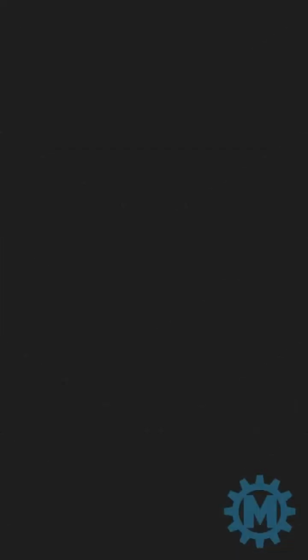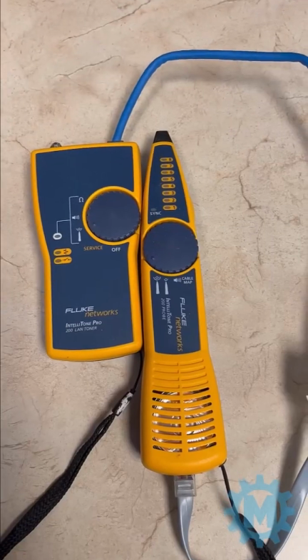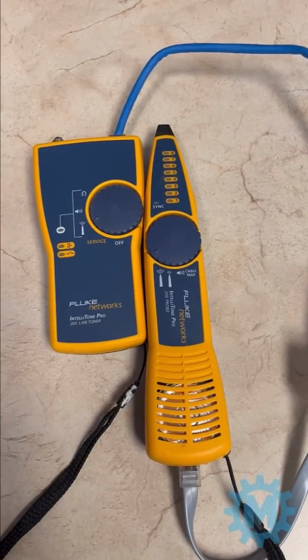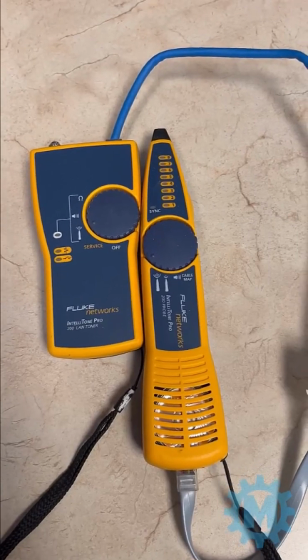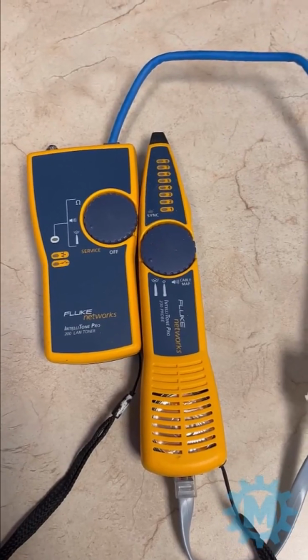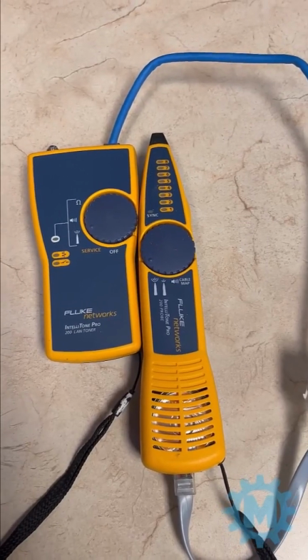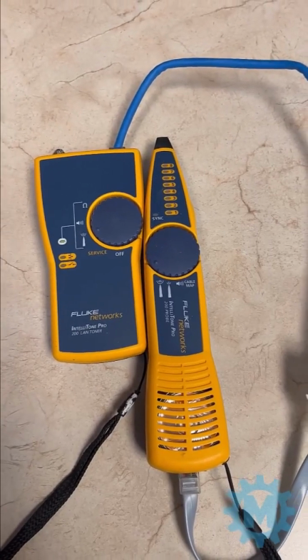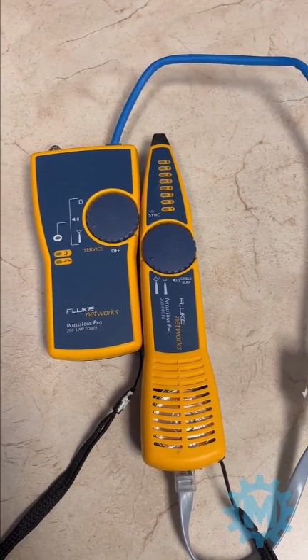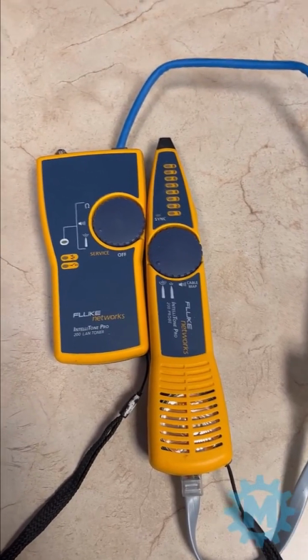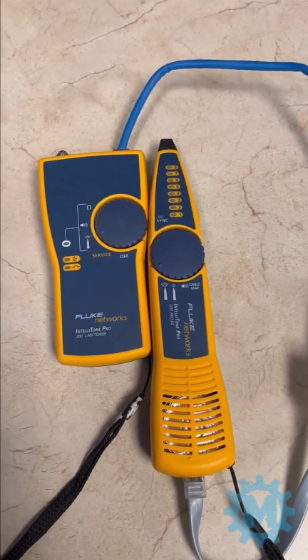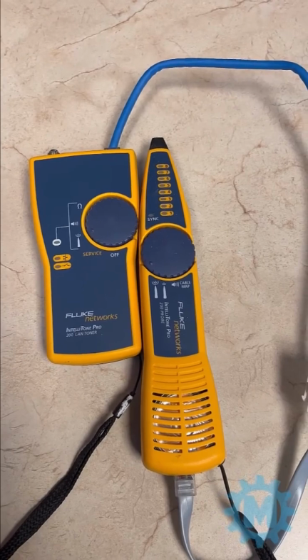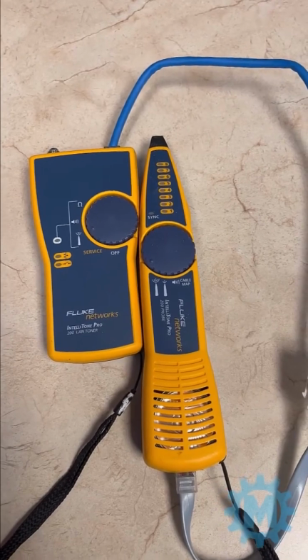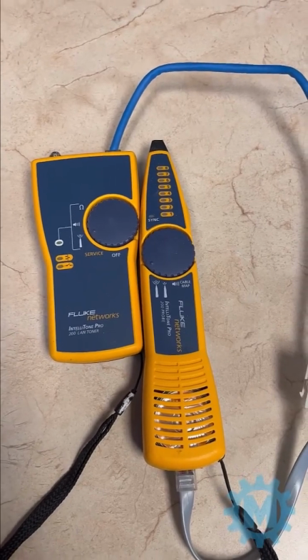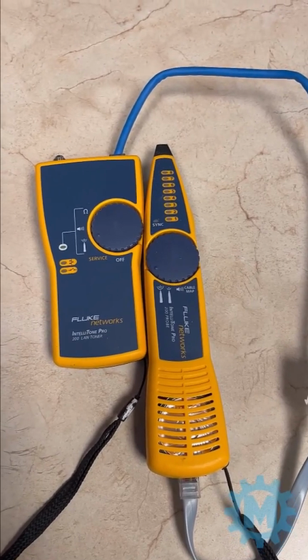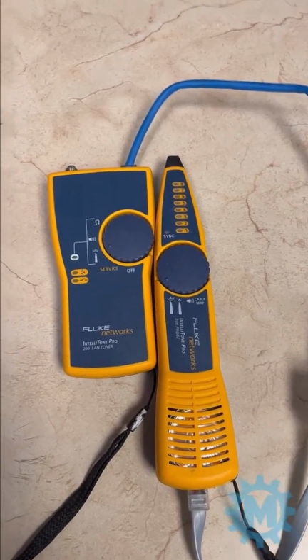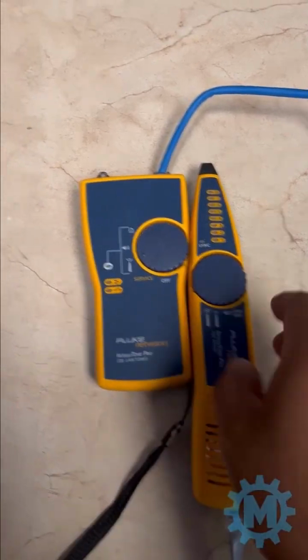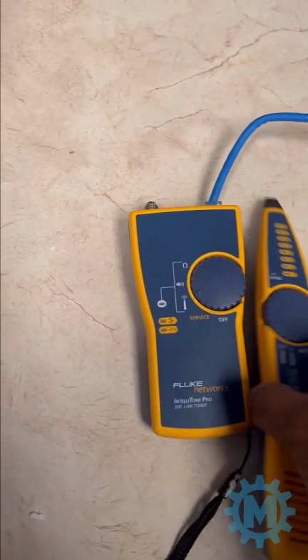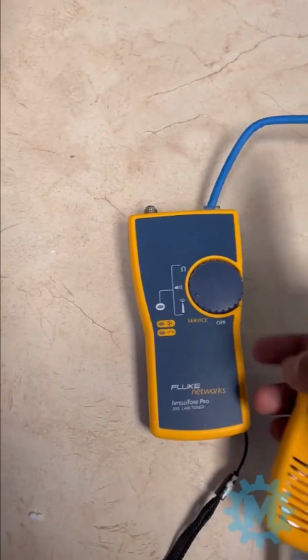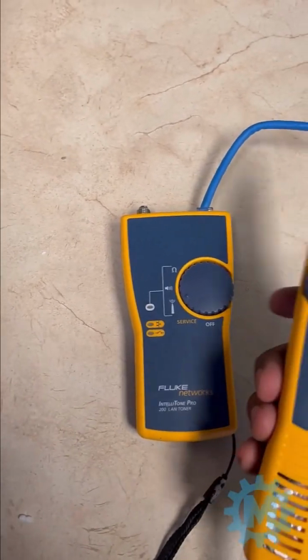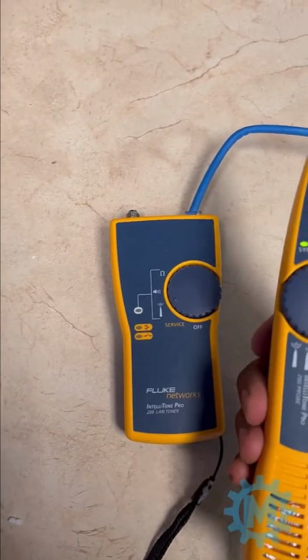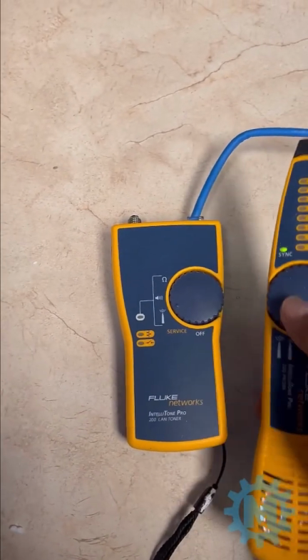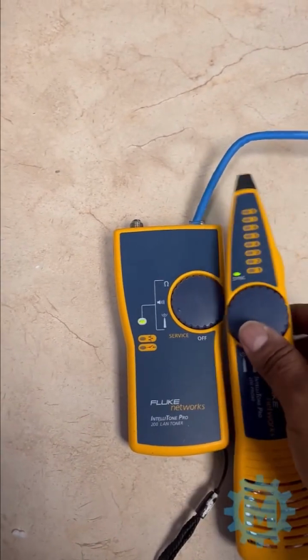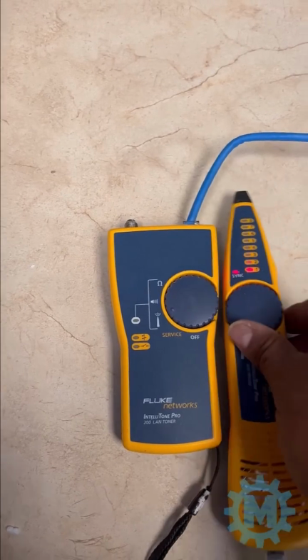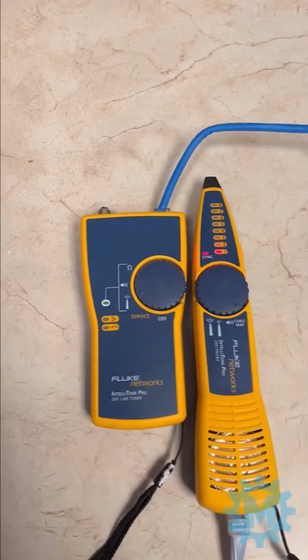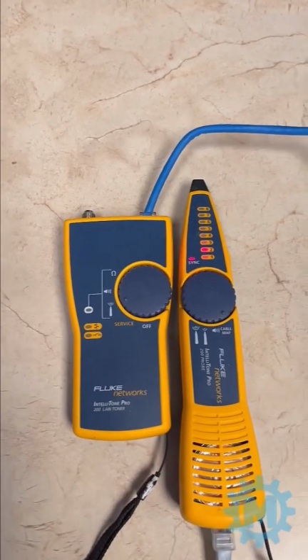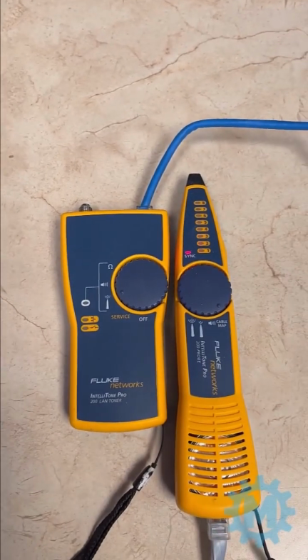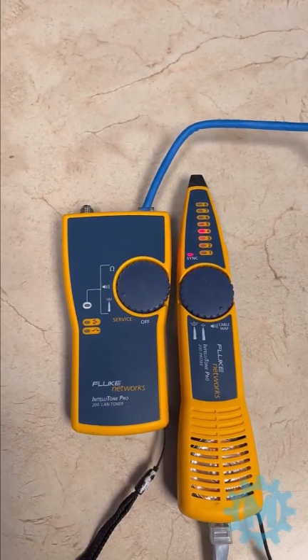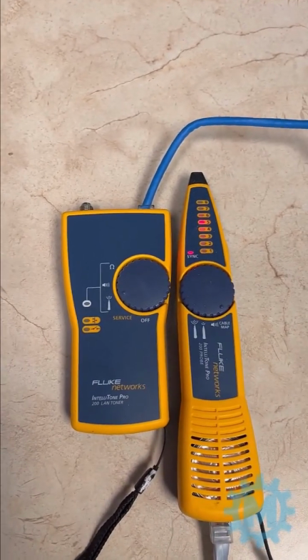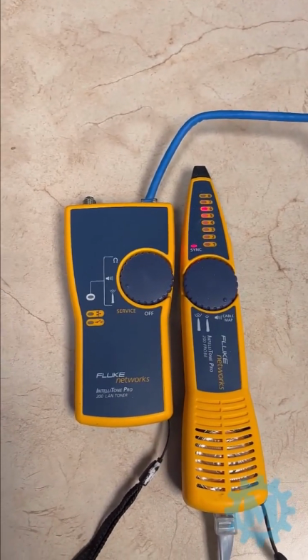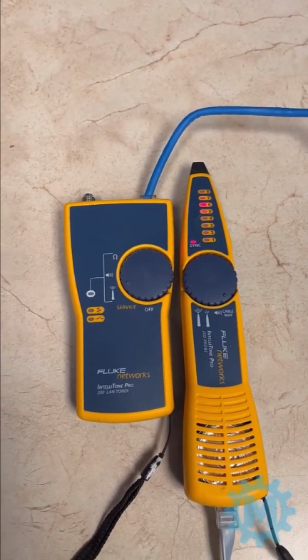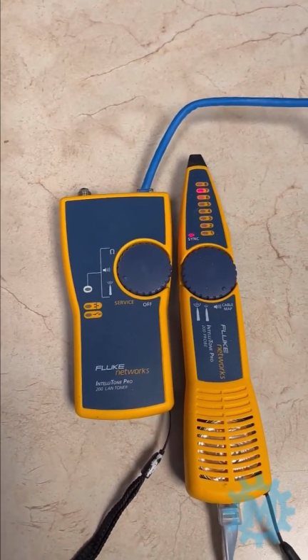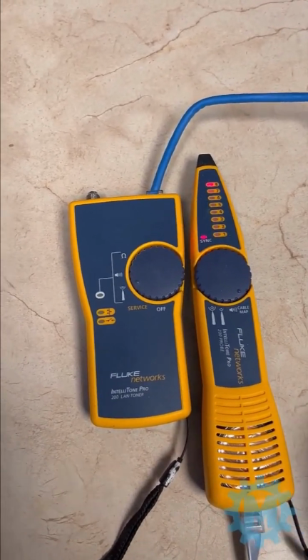The second sound I will show you is when one of the cables is not making contact with the copper for either the RJ45 or the CAT6 insert. Let me demonstrate.